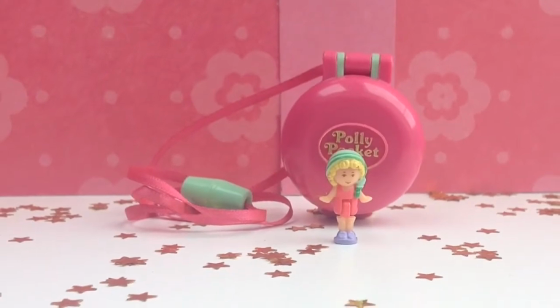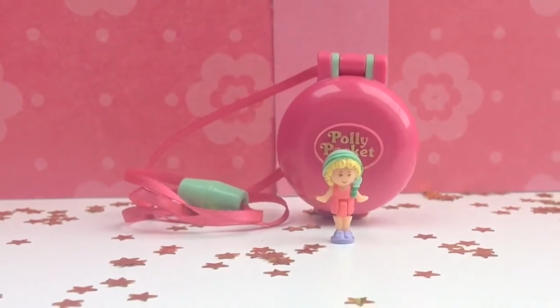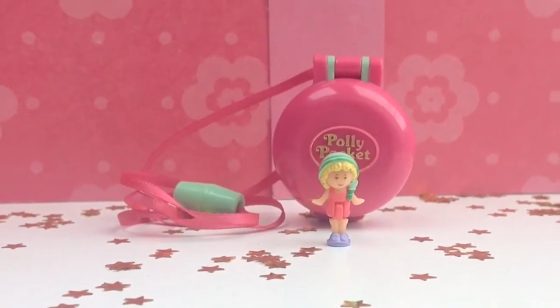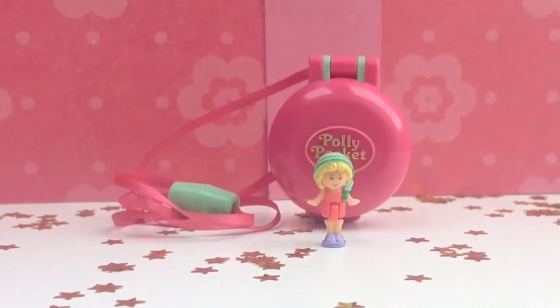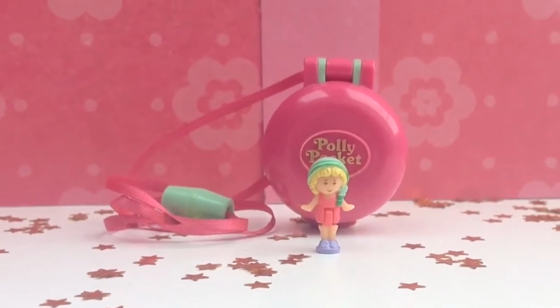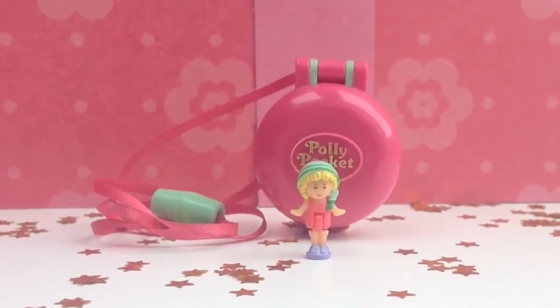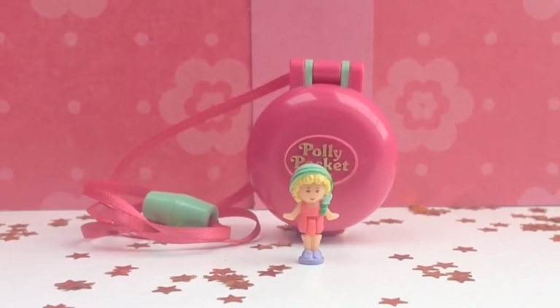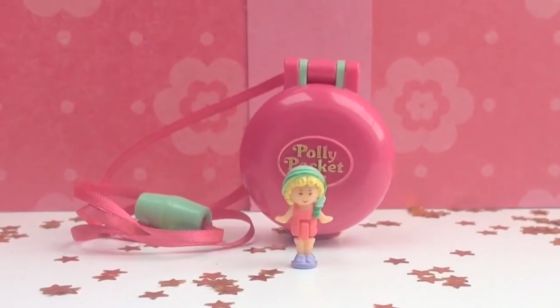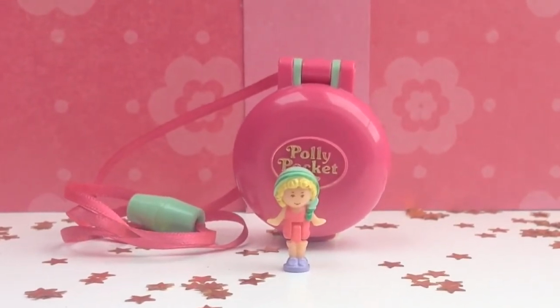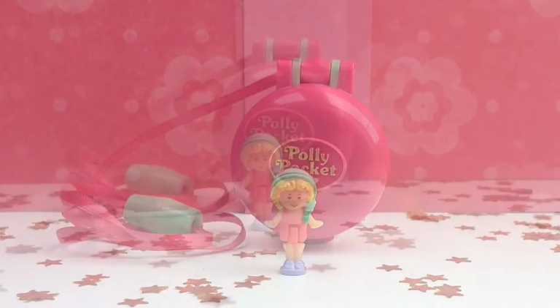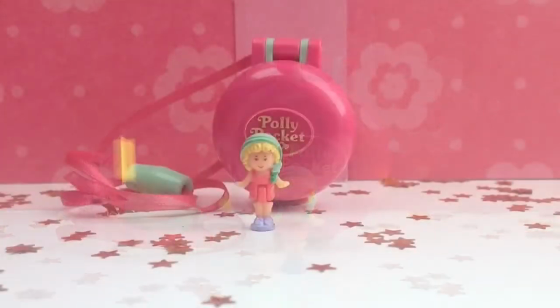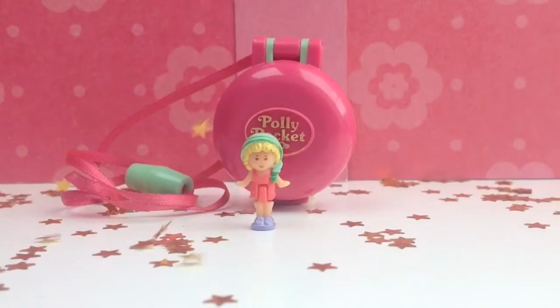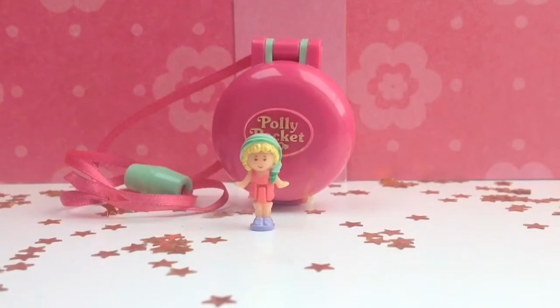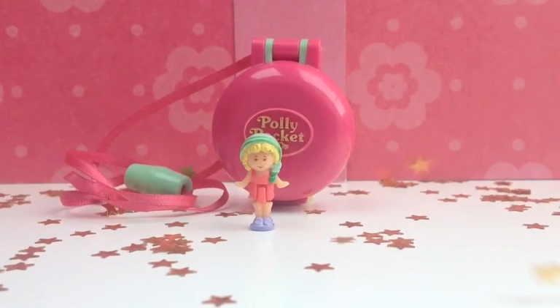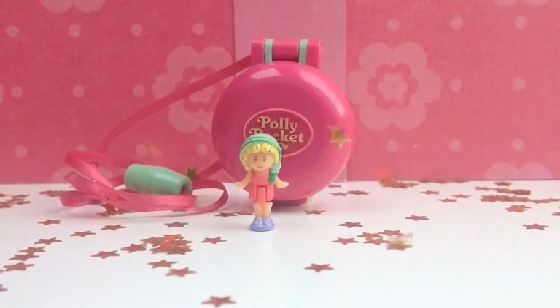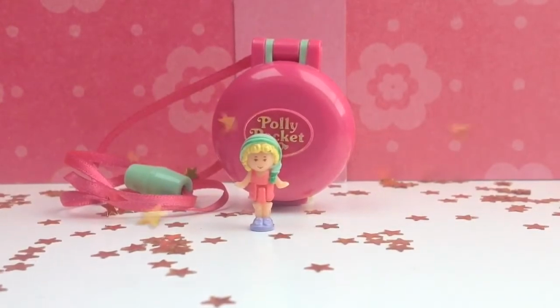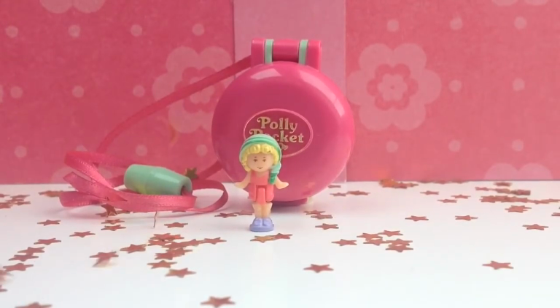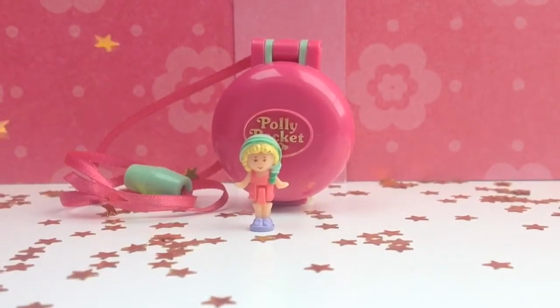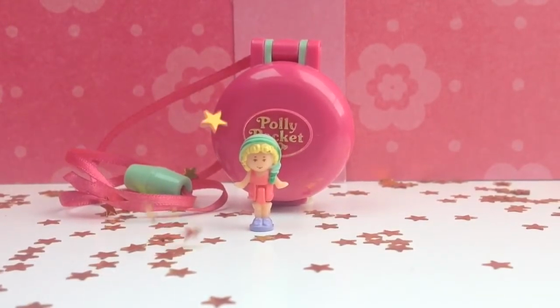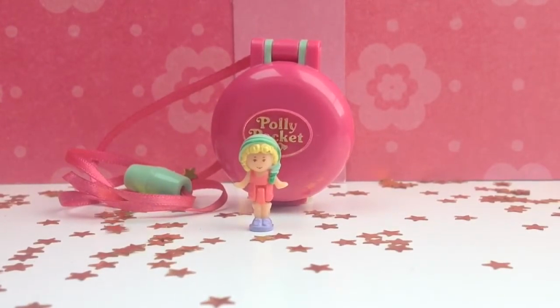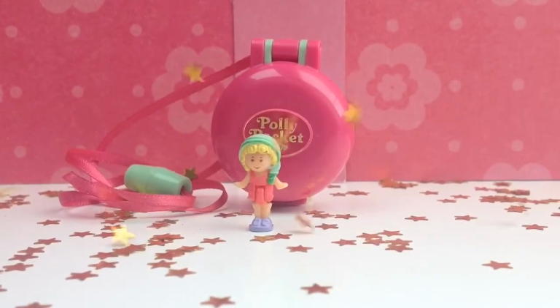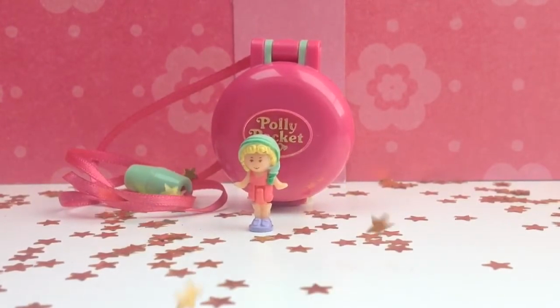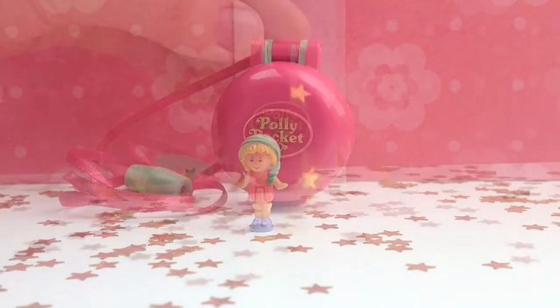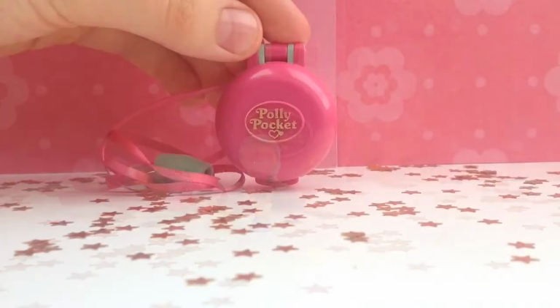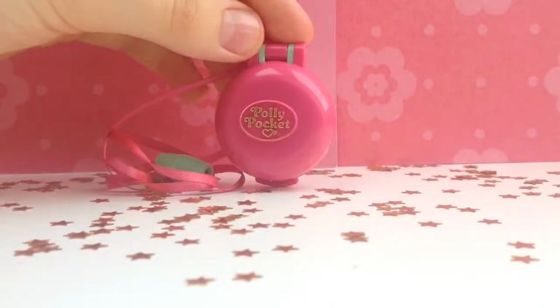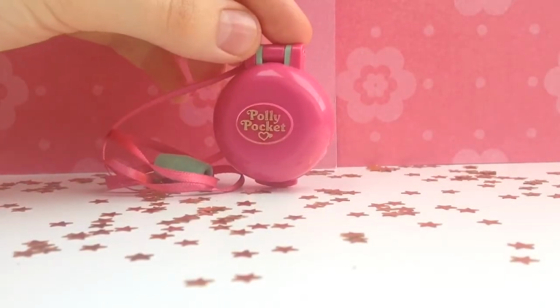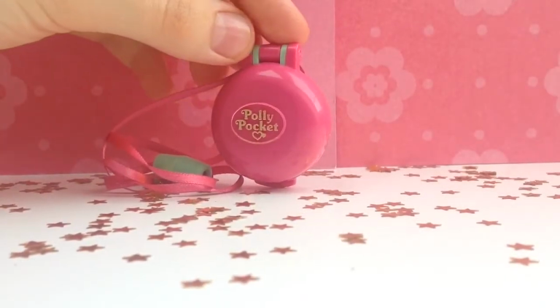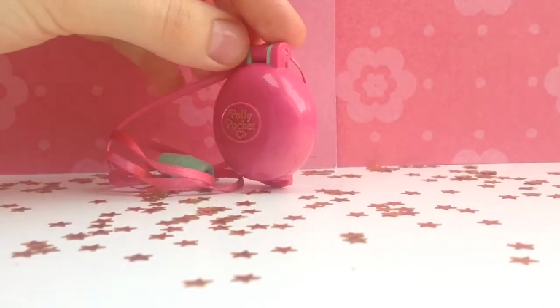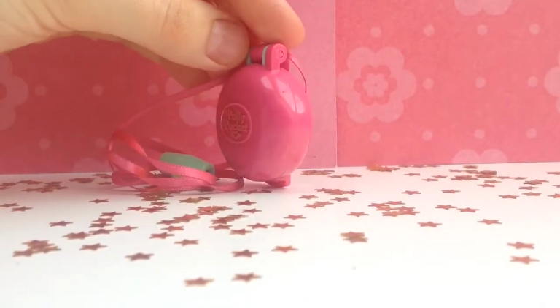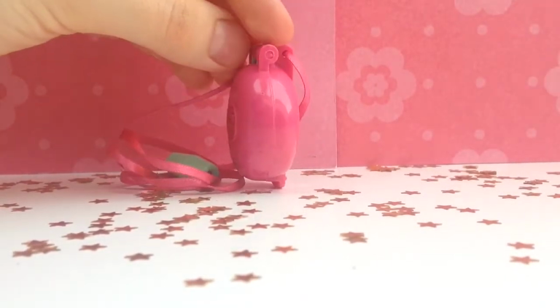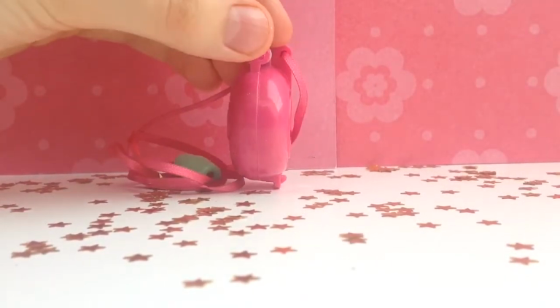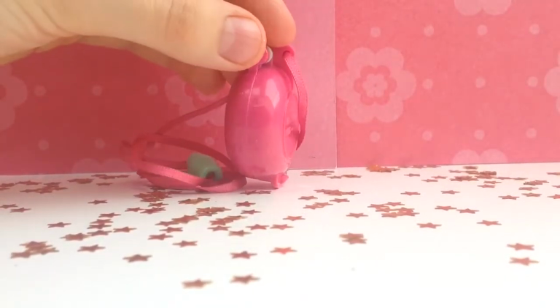Welcome, dear Polly Pocket Dreamers! Today, it's the first time I'm going to review a locket — yeah, we didn't do that yet! And this is the Keep Fit Locket from 1991.